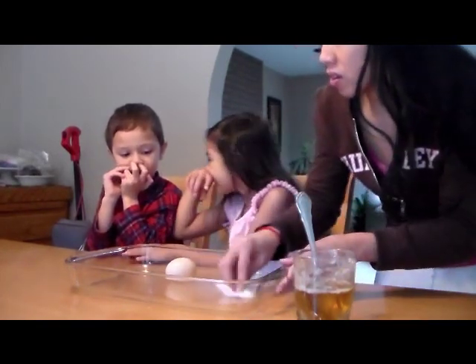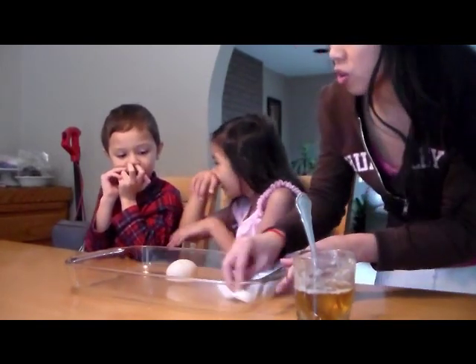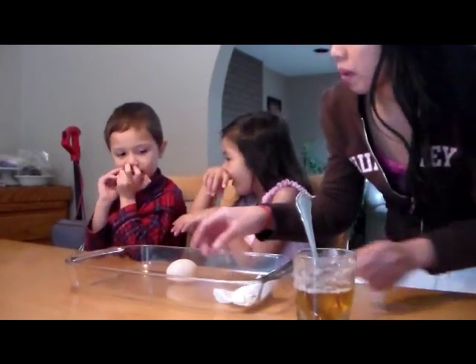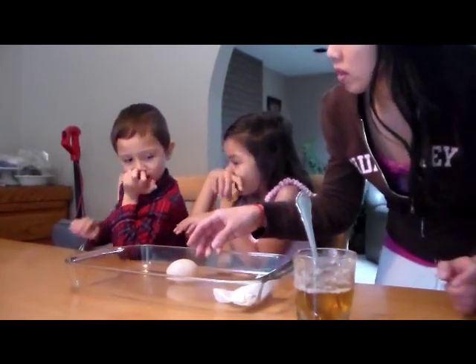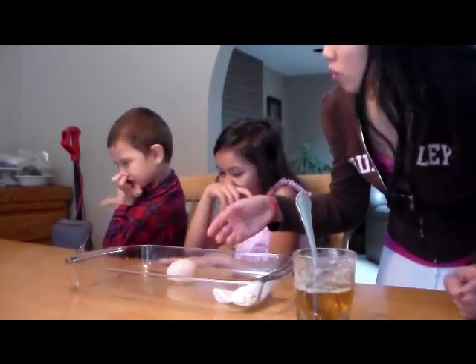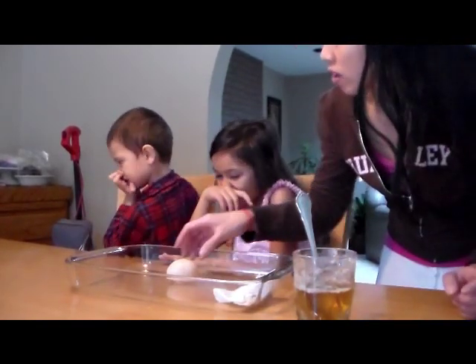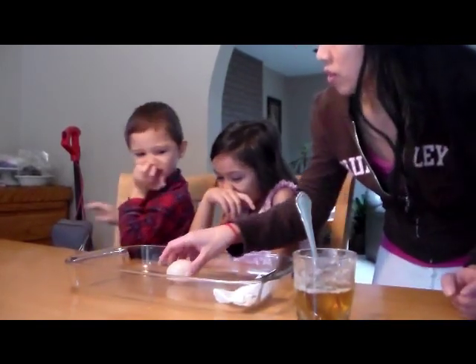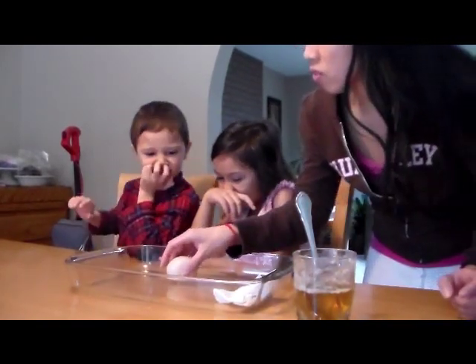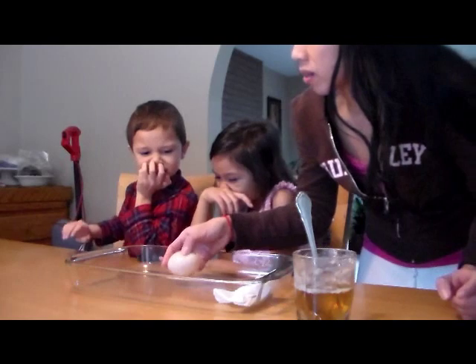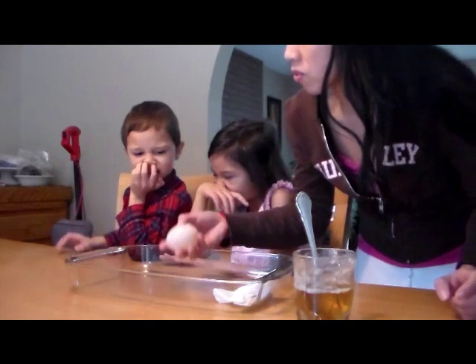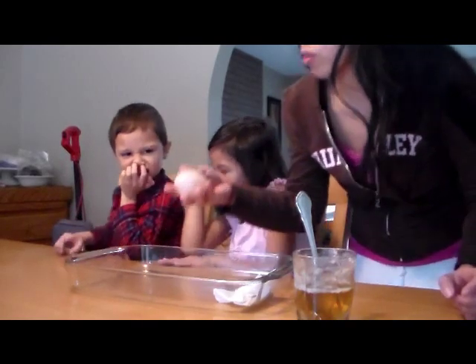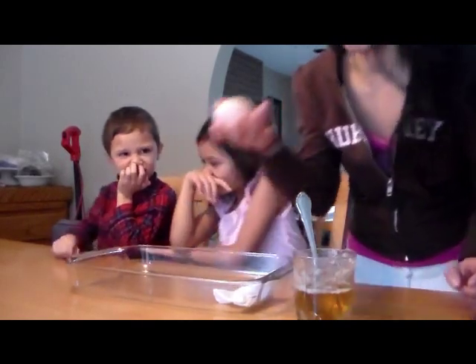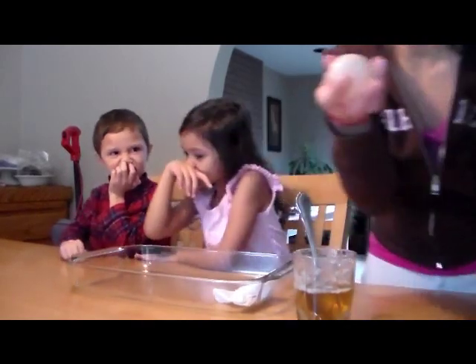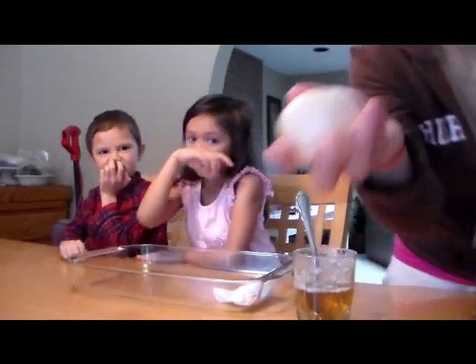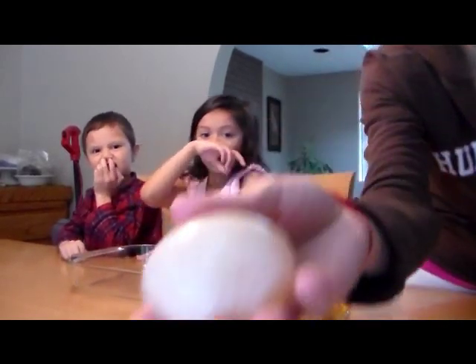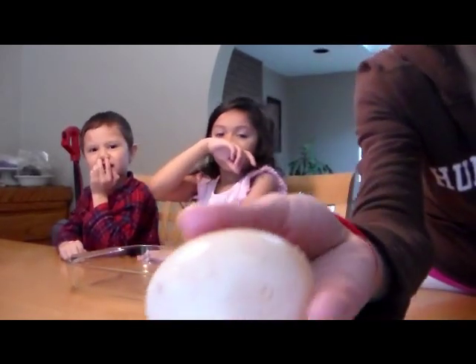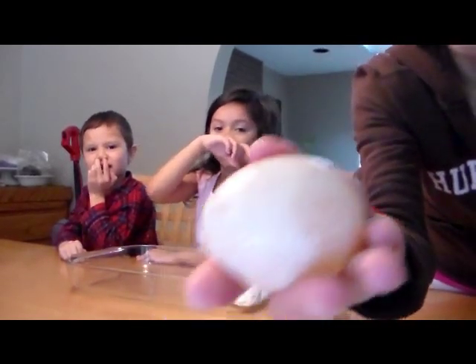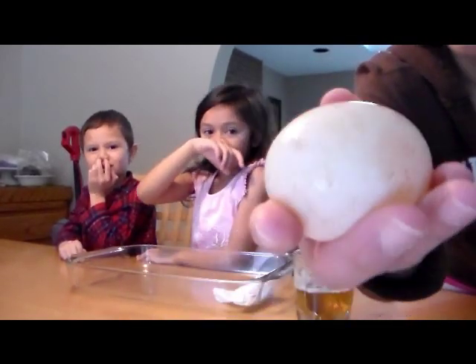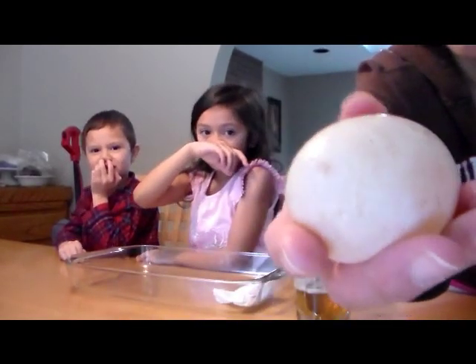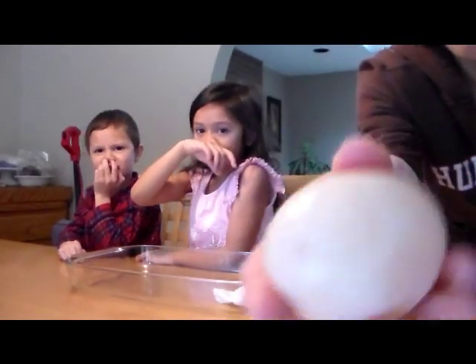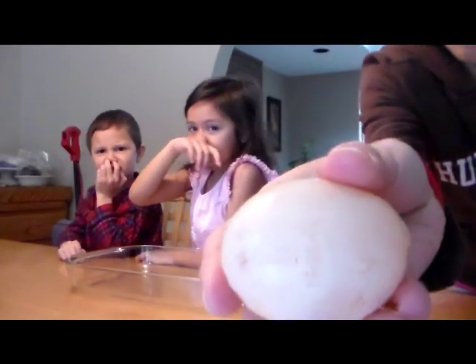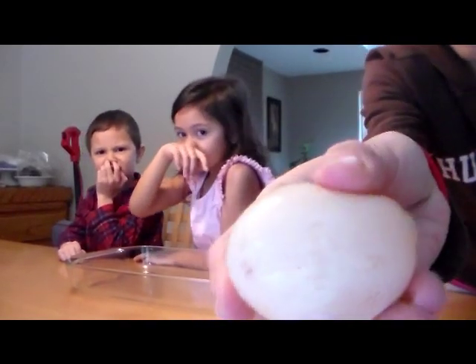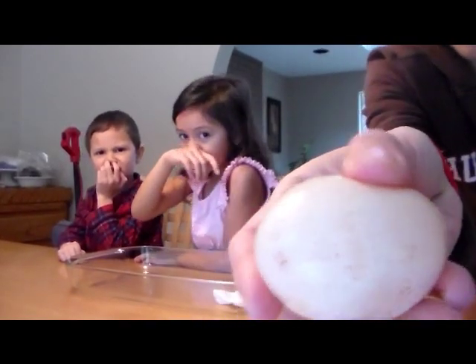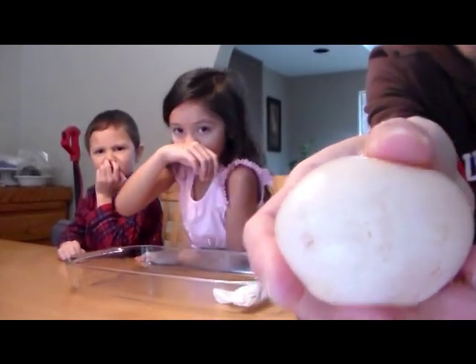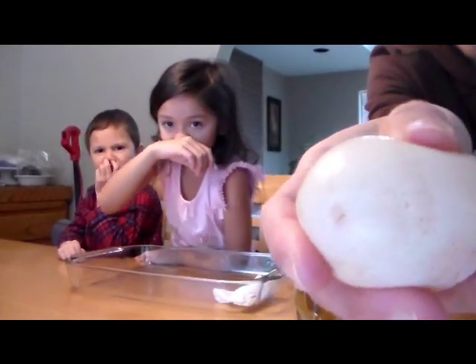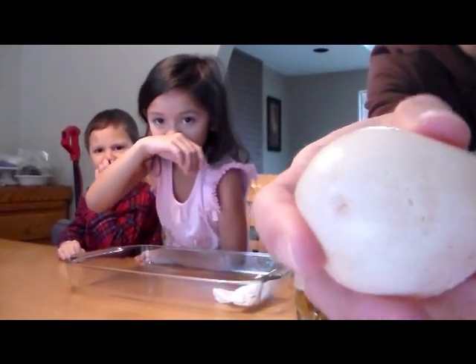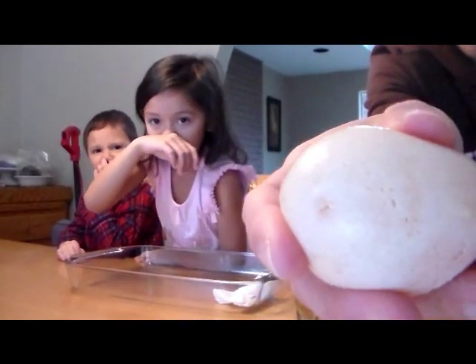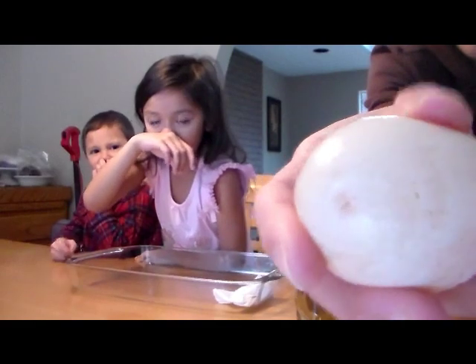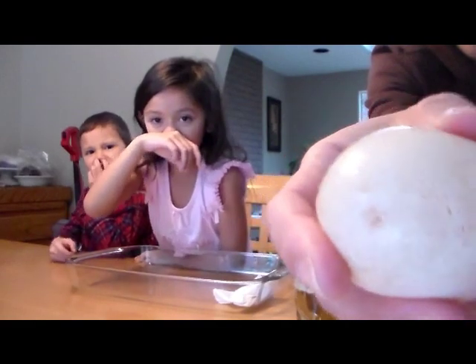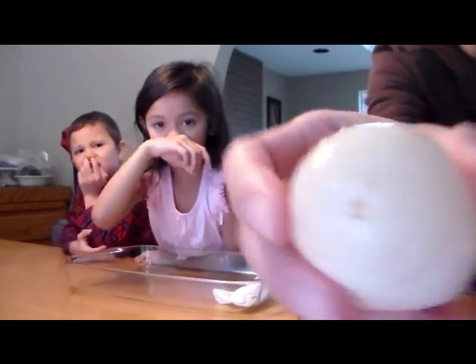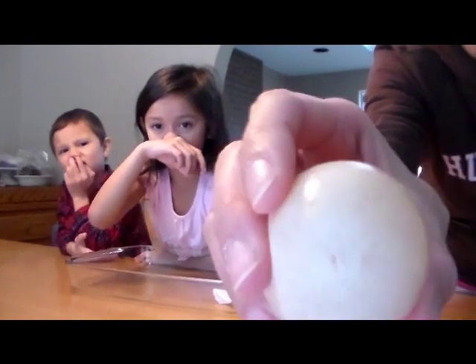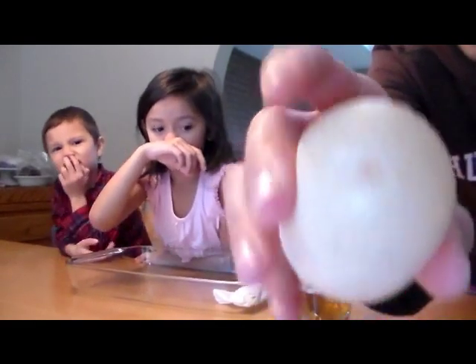Do you want to bounce it? You can wash your hands when you're done. I'm going to hold it to the camera. It doesn't look squishy — see? It is squishy. See? It's squishy.